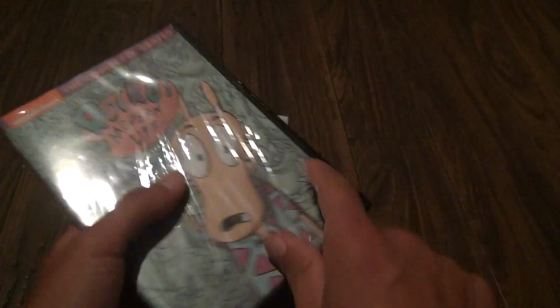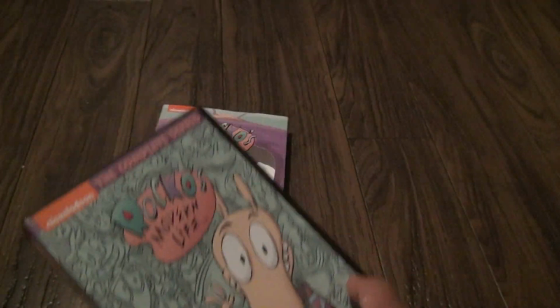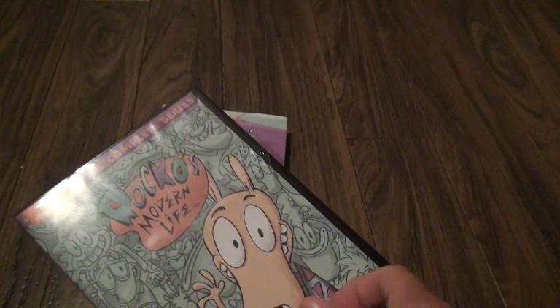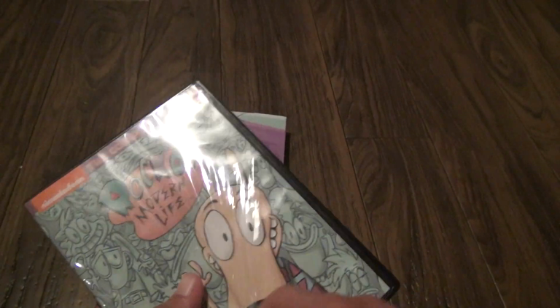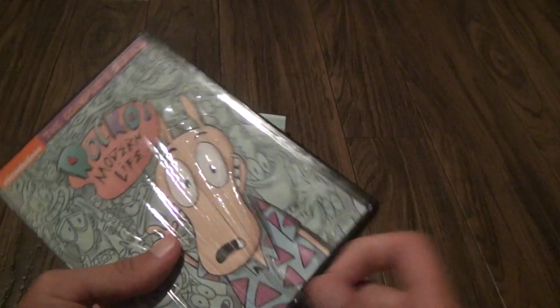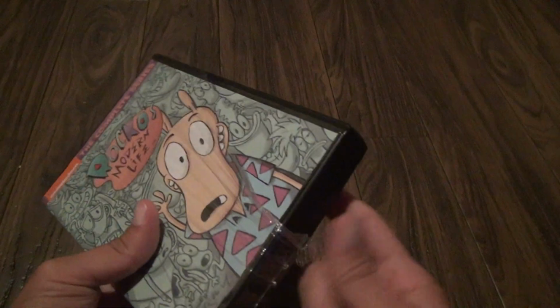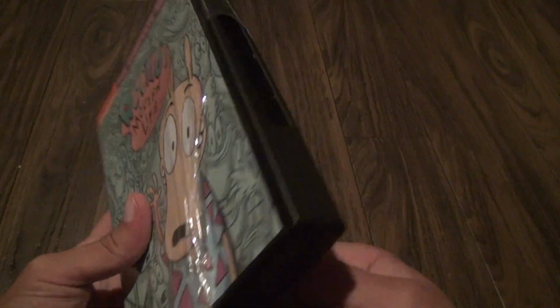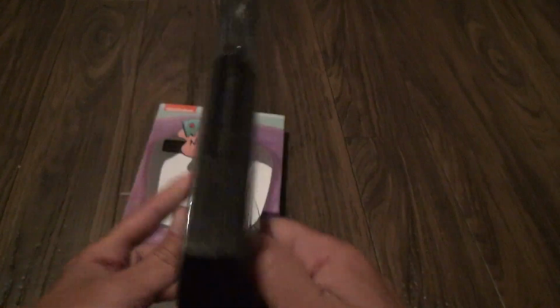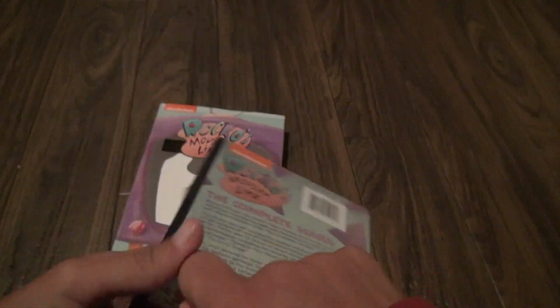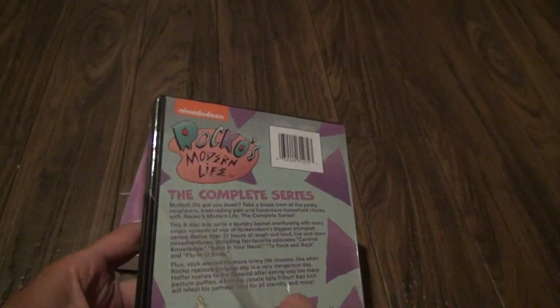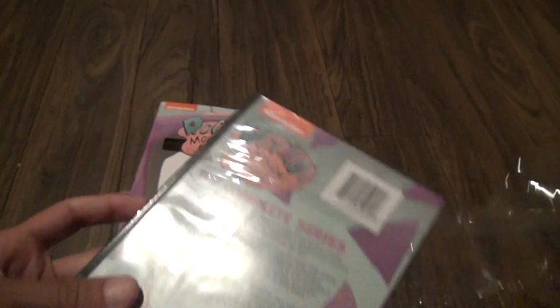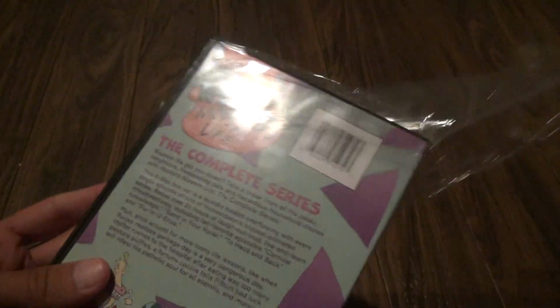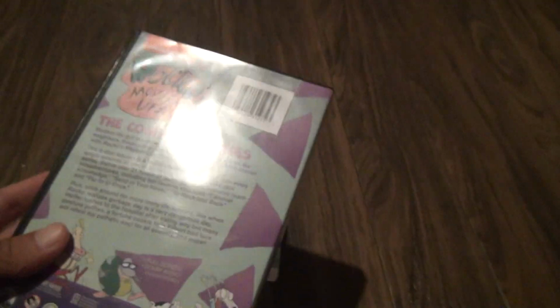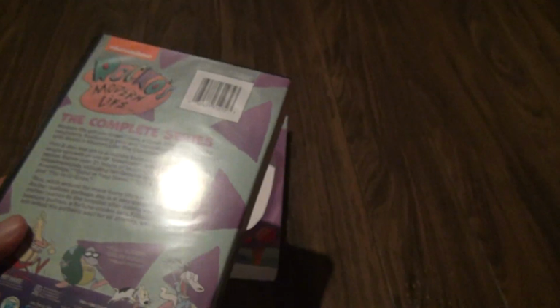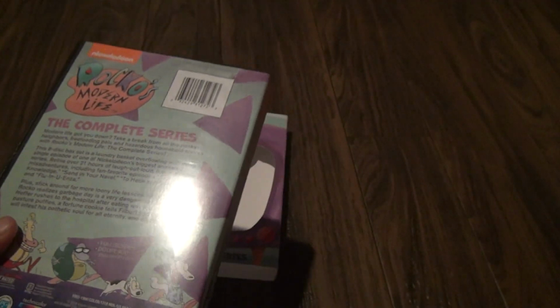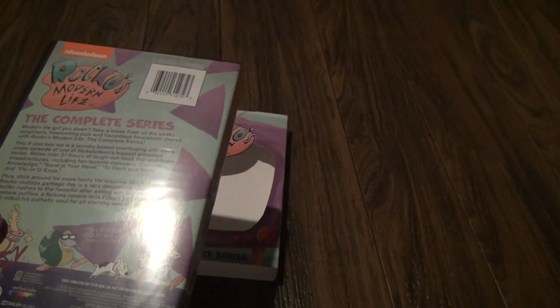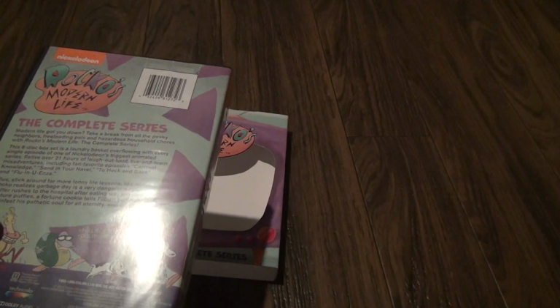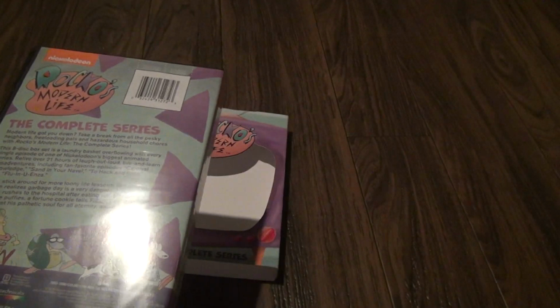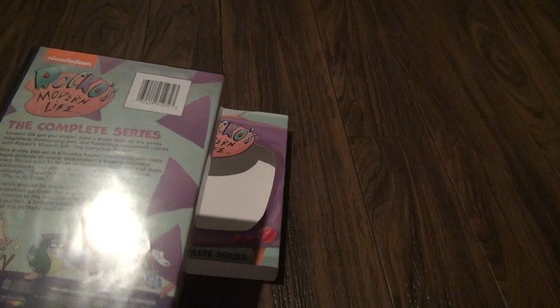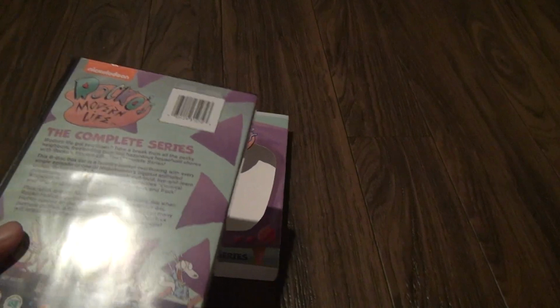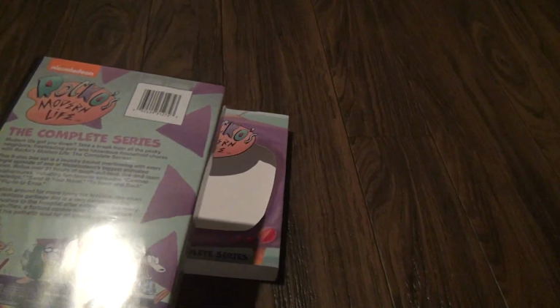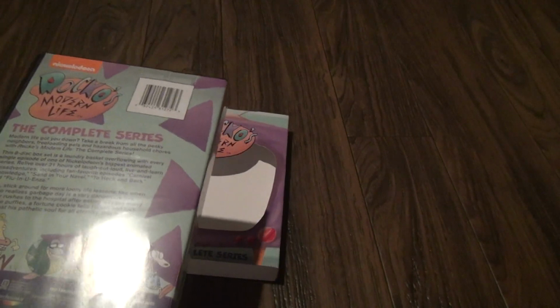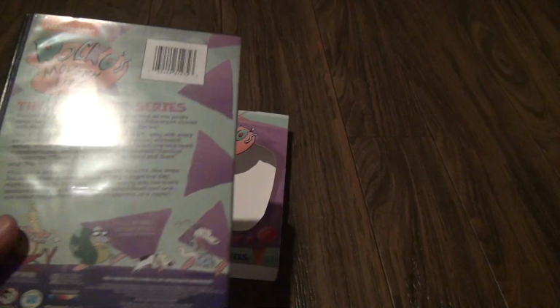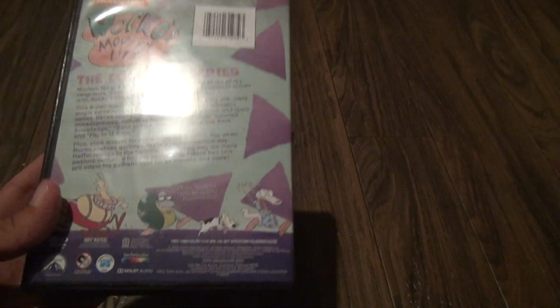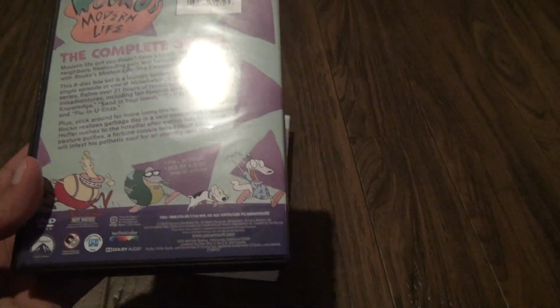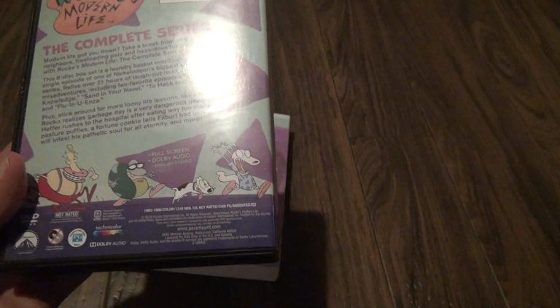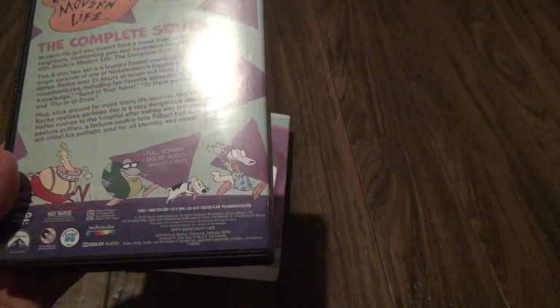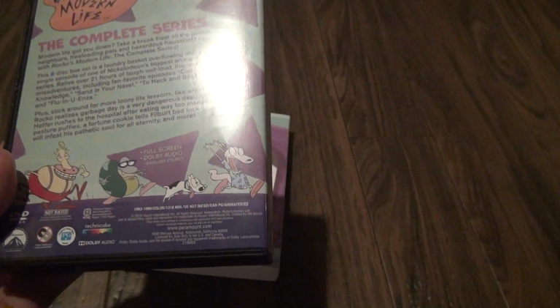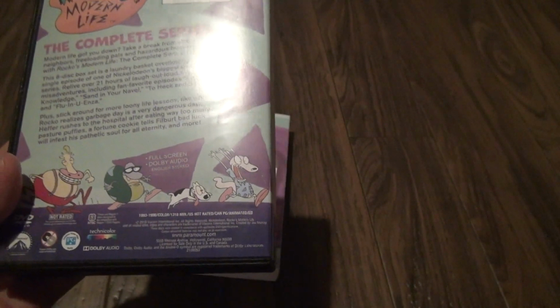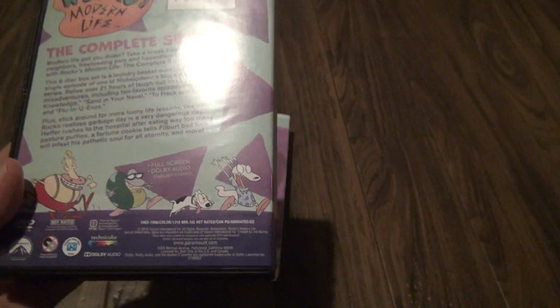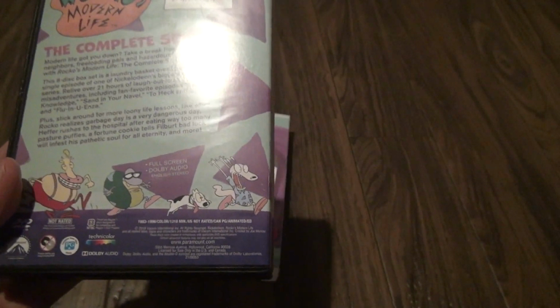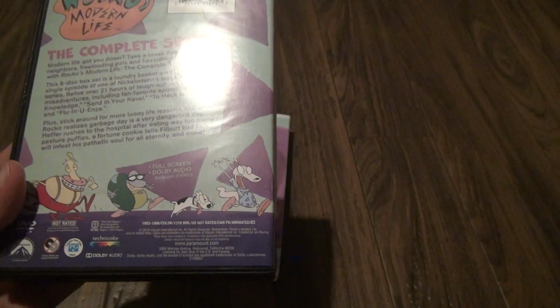Rocko's Modern Life. I was too young of a kid to watch this. This is what — 93 to 96 — yeah, way too young.